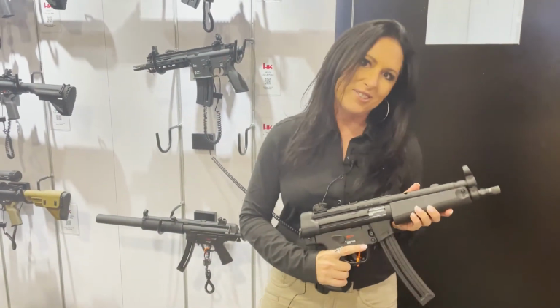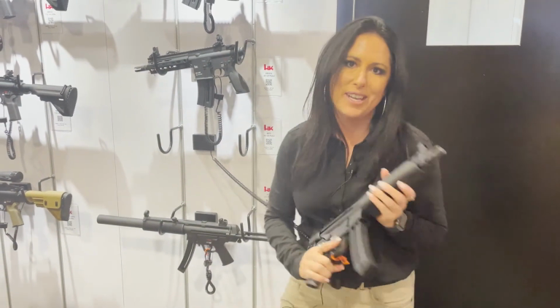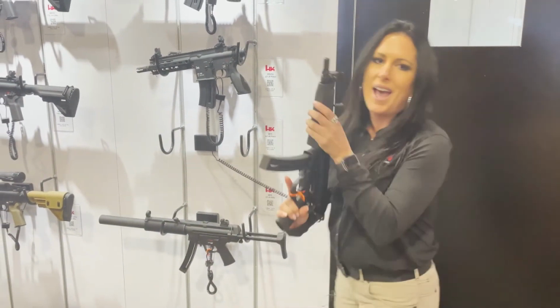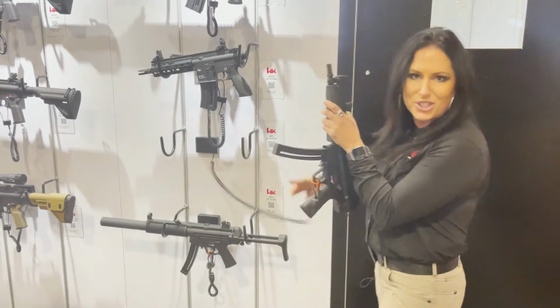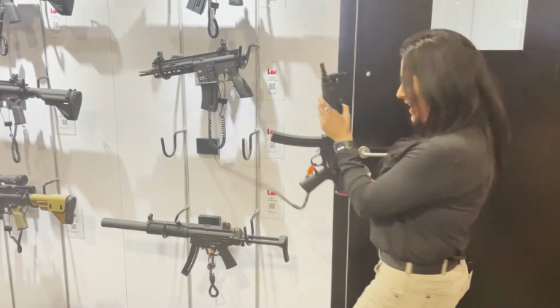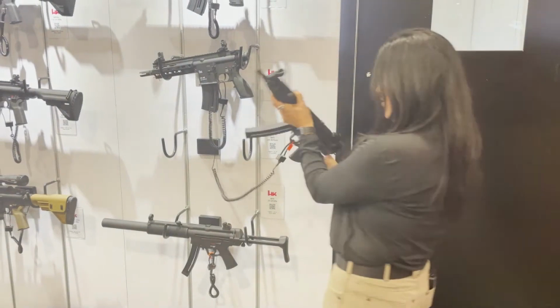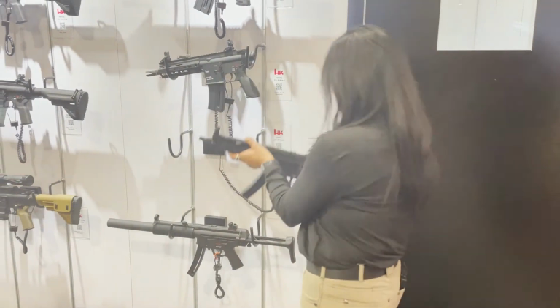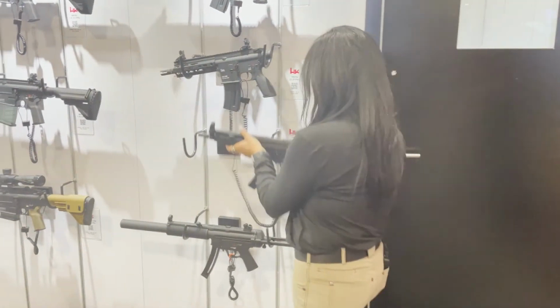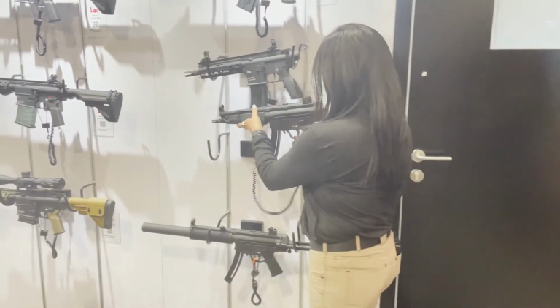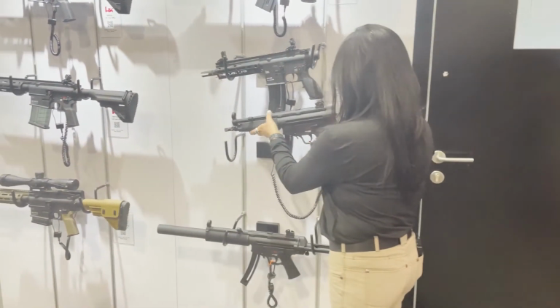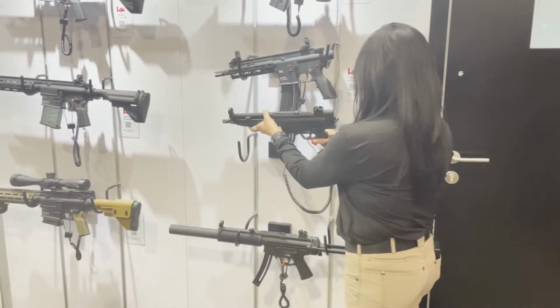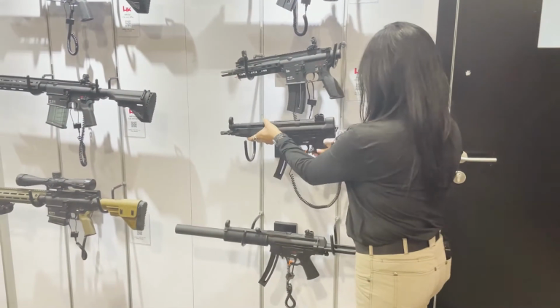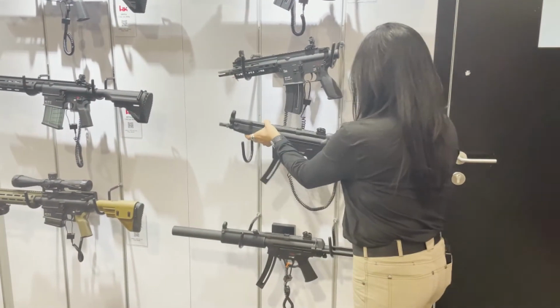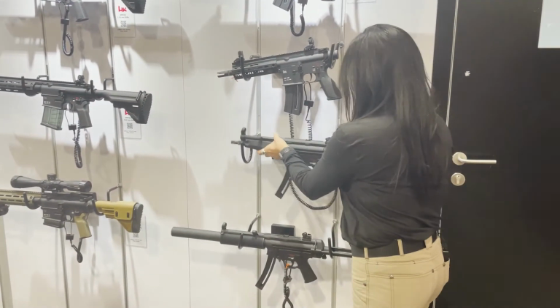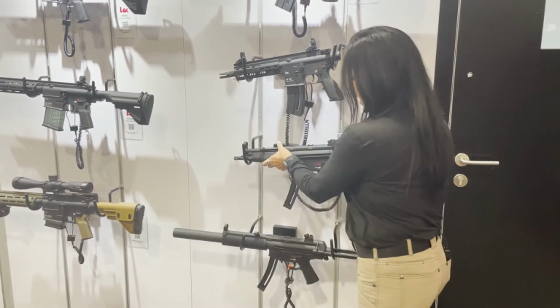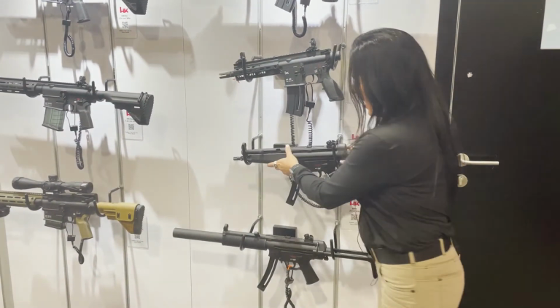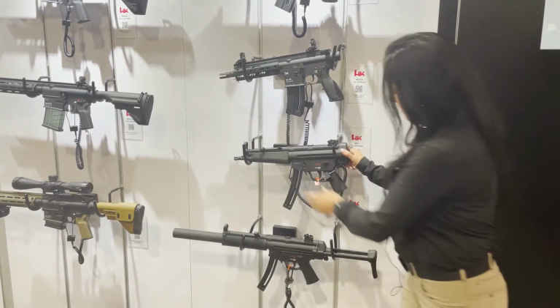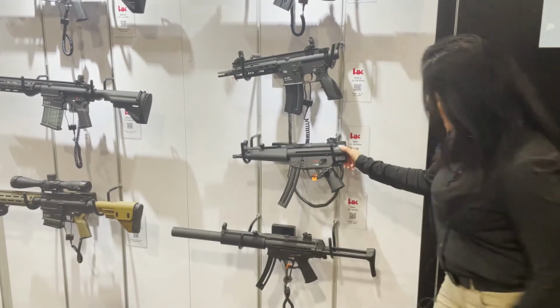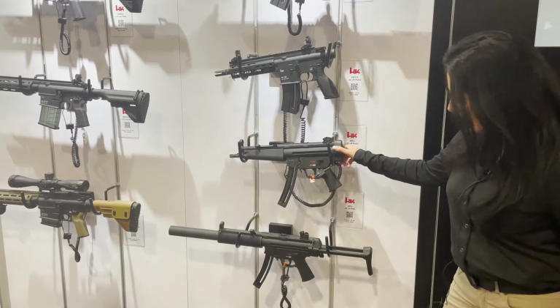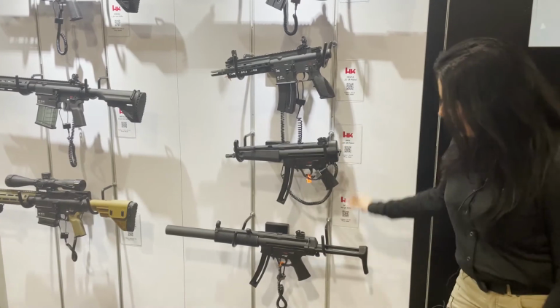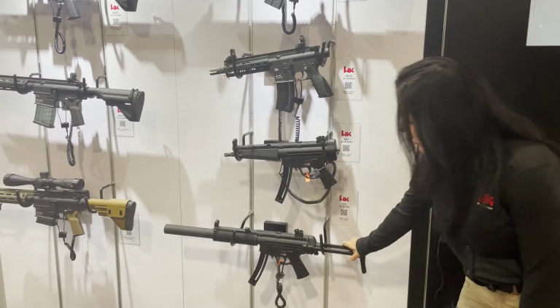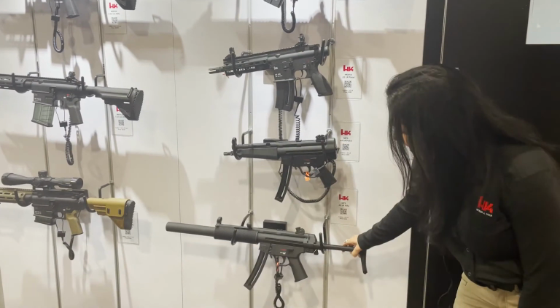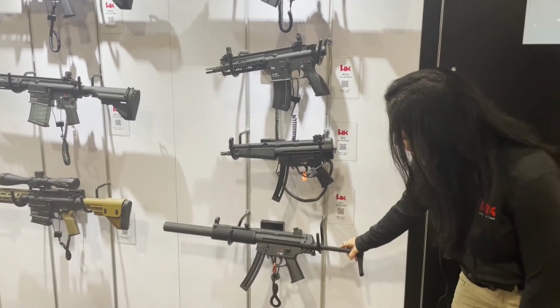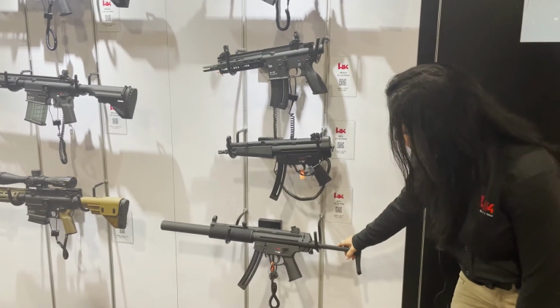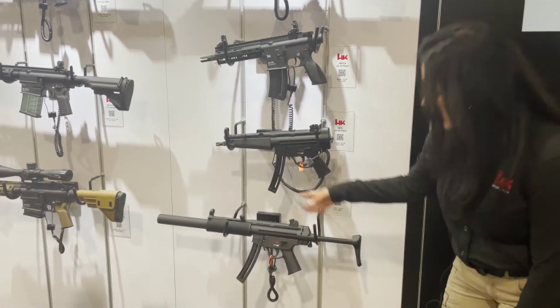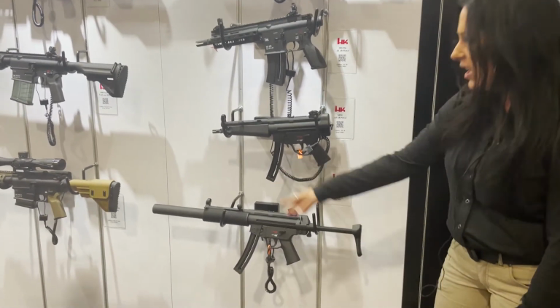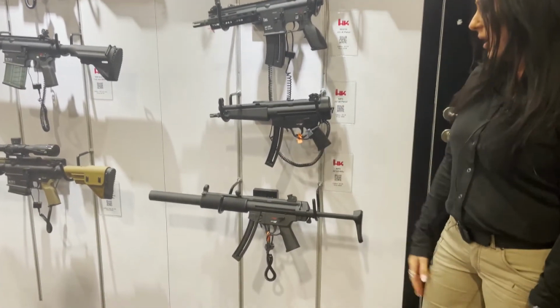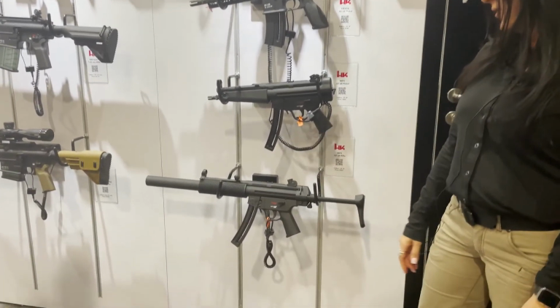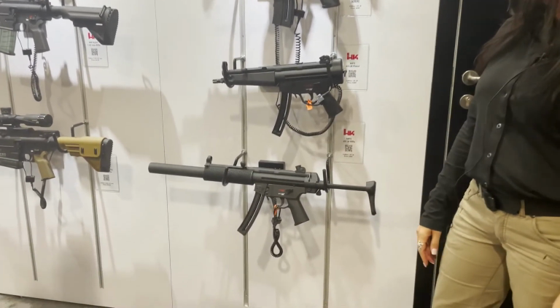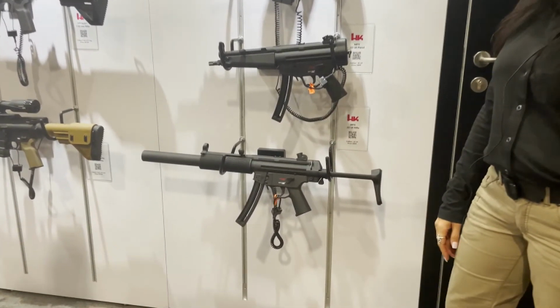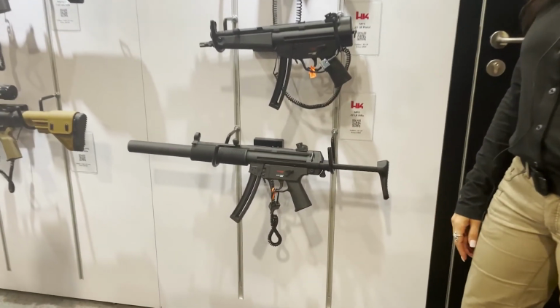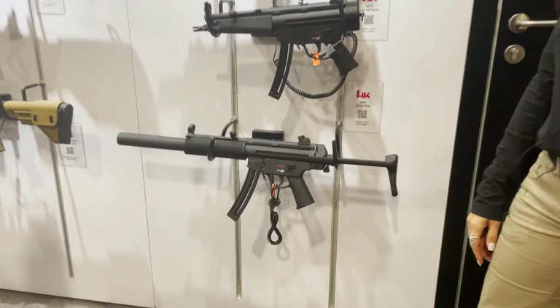It's a fun little gun that you can actually get now. The price on these is $489, and here is the rifle version with the suppressor on the front.